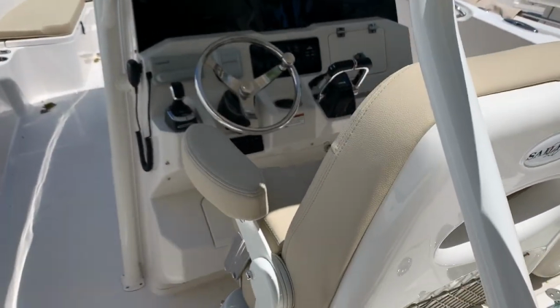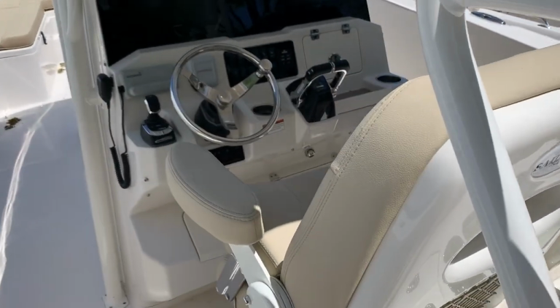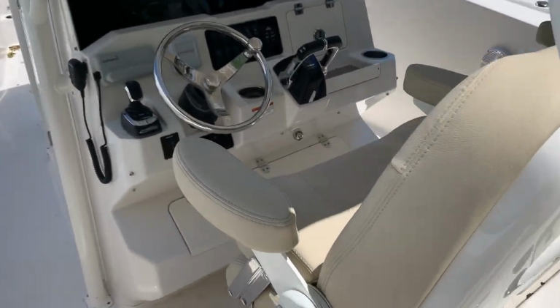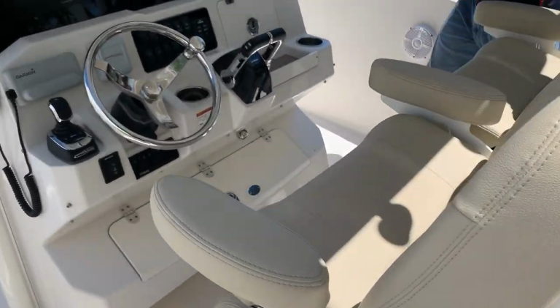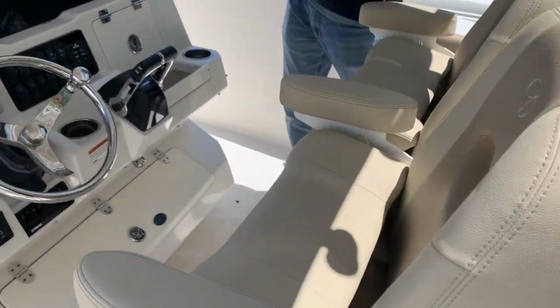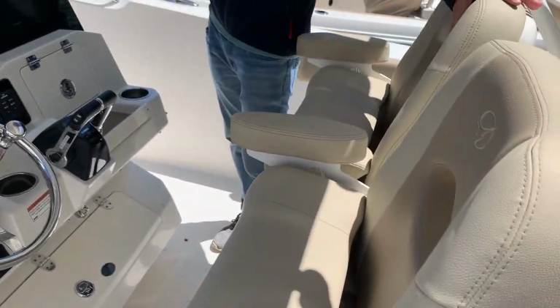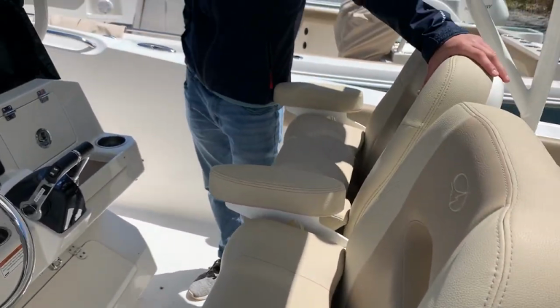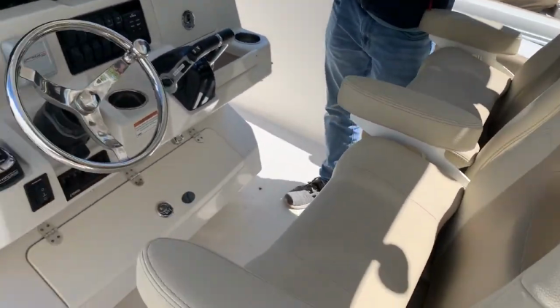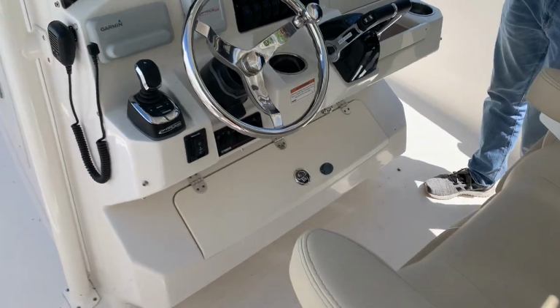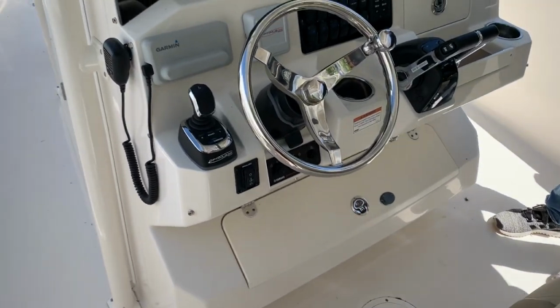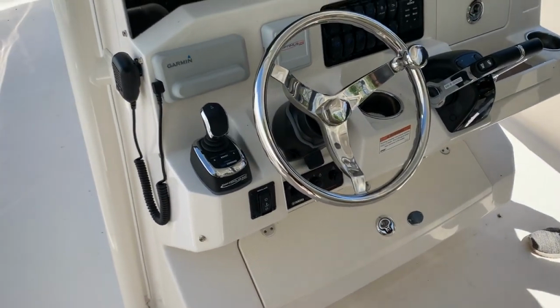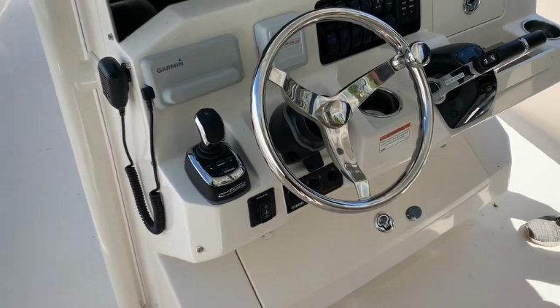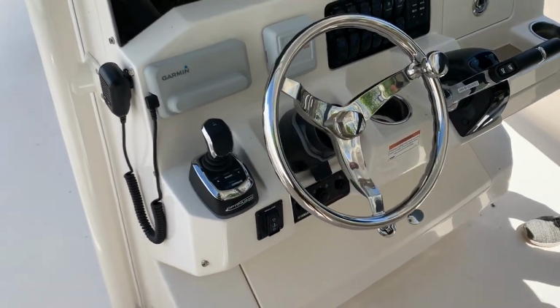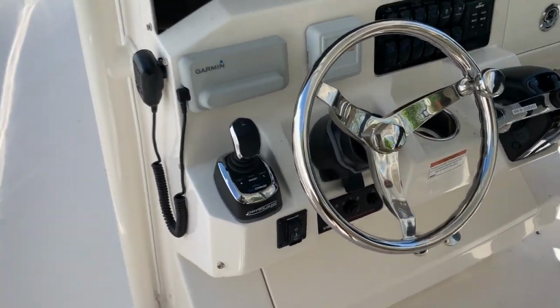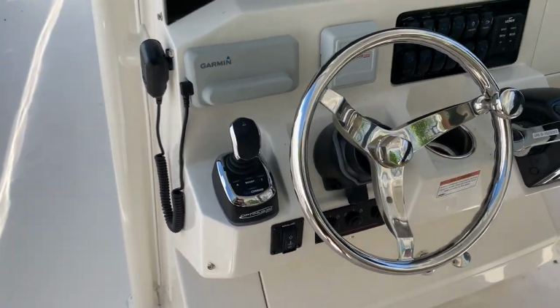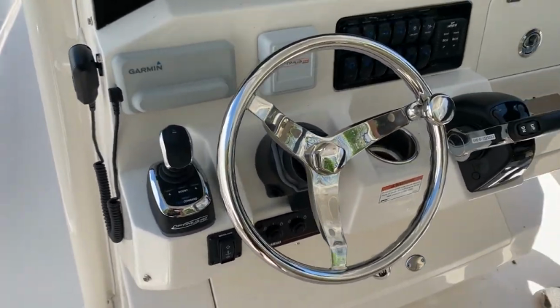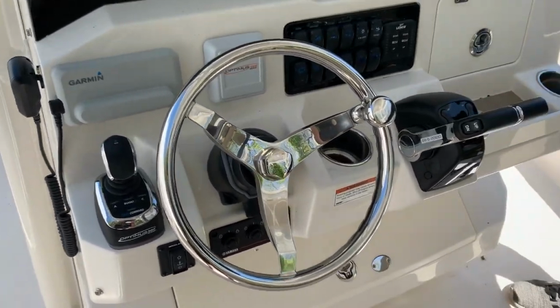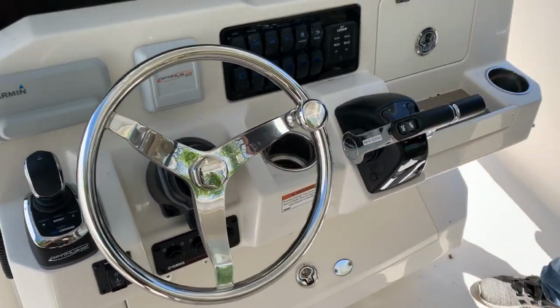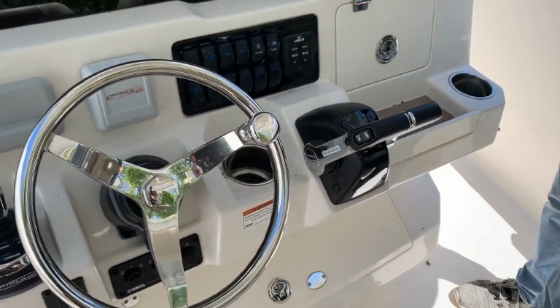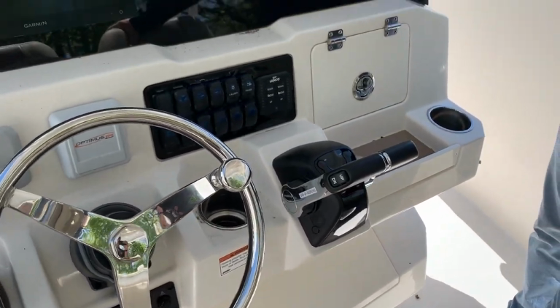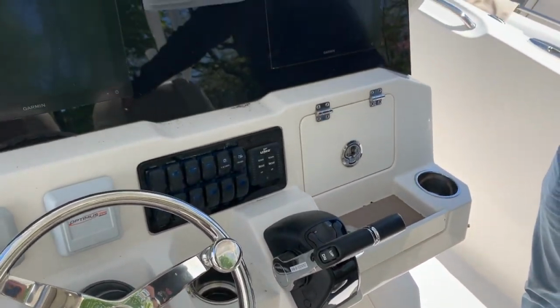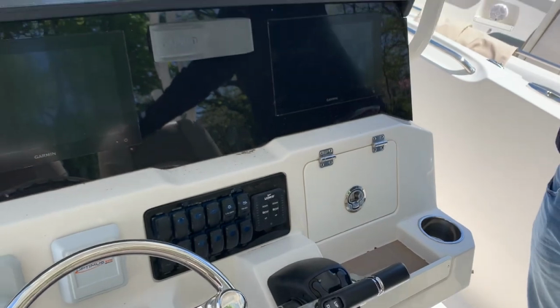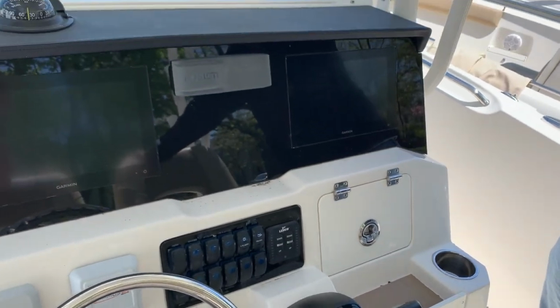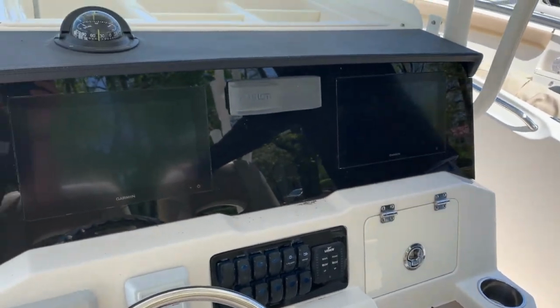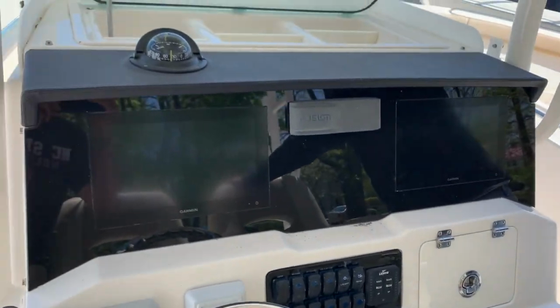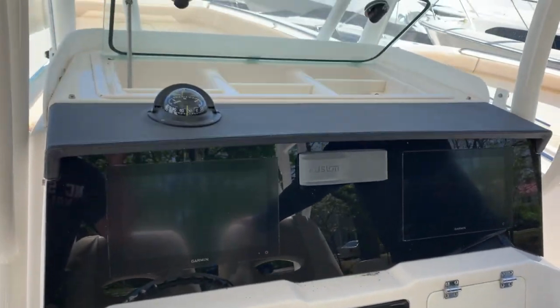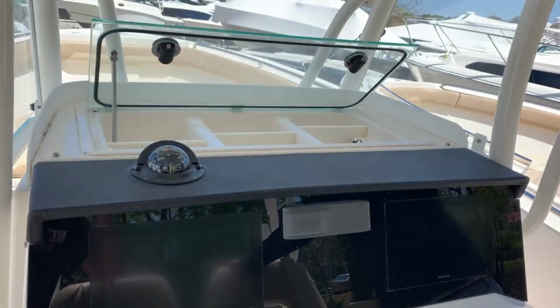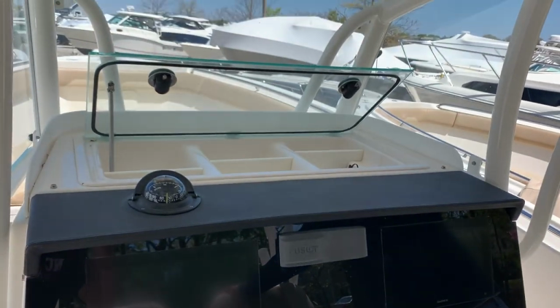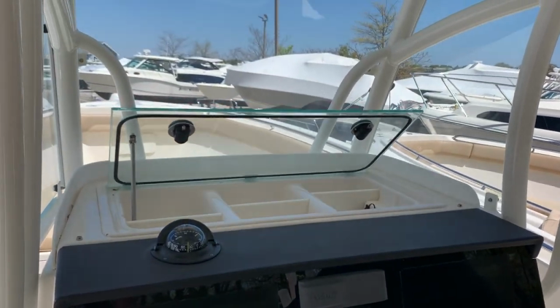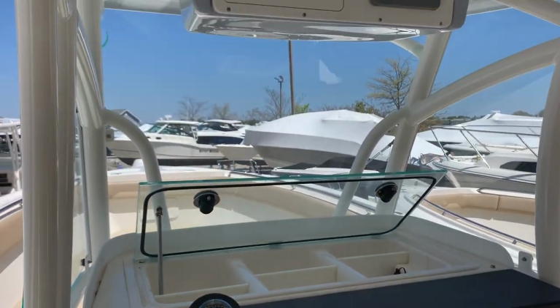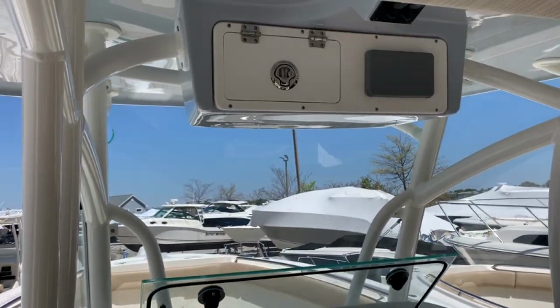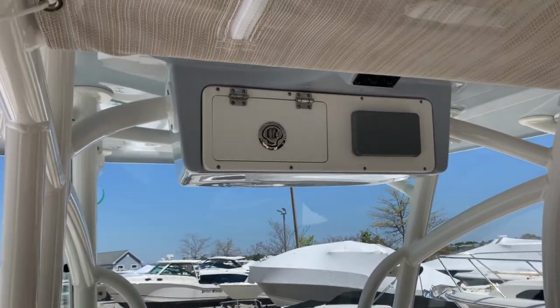Two seats up at the helm here, very comfortable, where you'll find your Garmin screens, your Fusion, compass, gauges, your switches, your throttle, along with some additional storage.